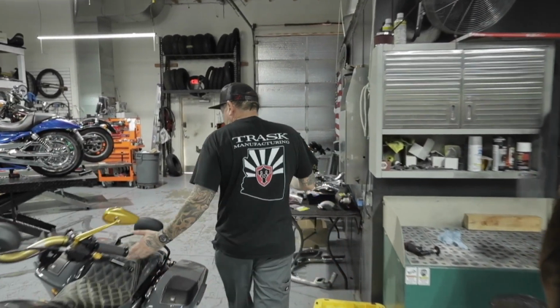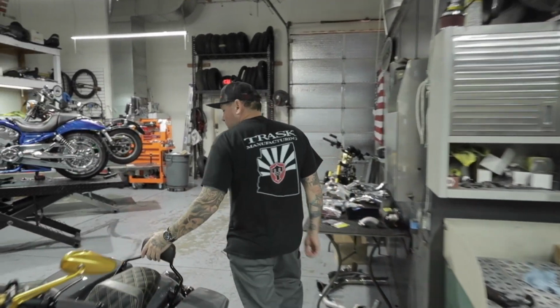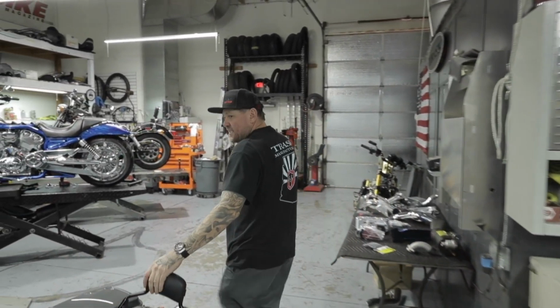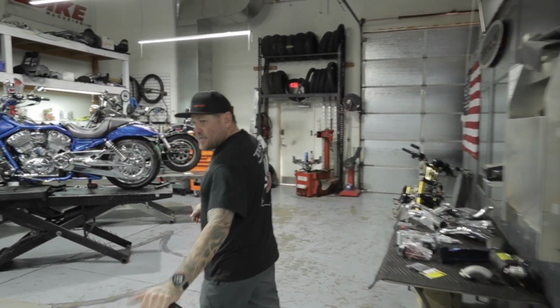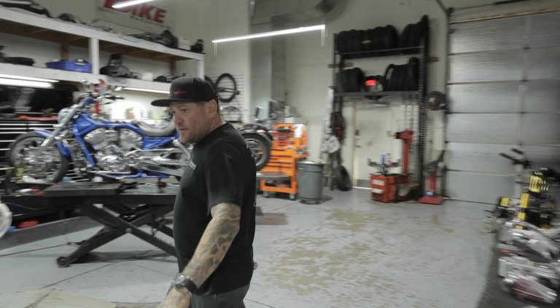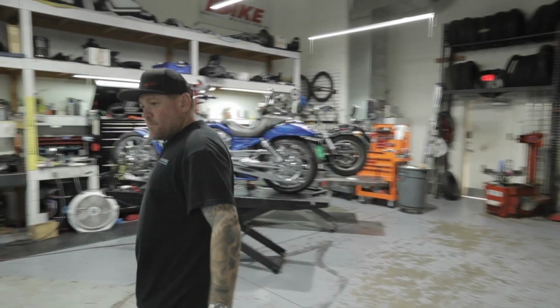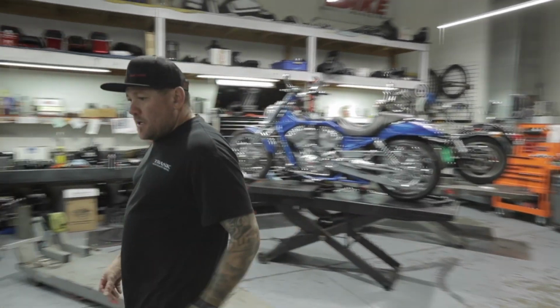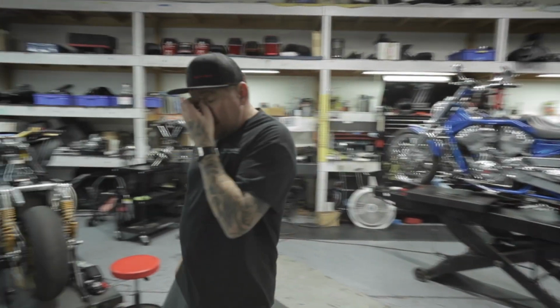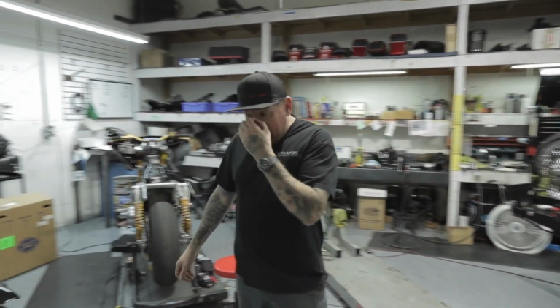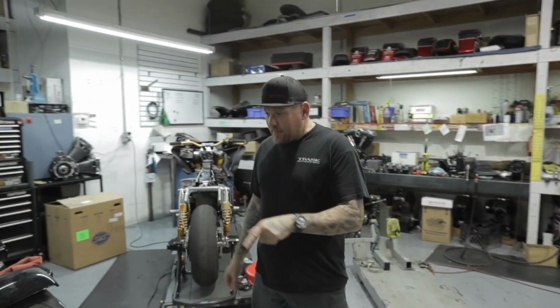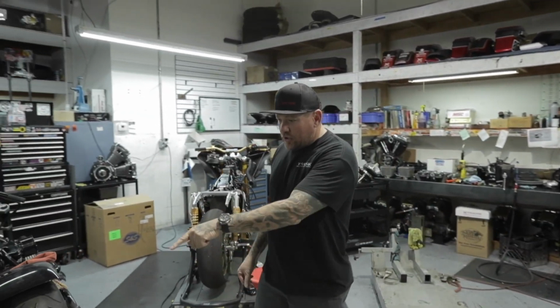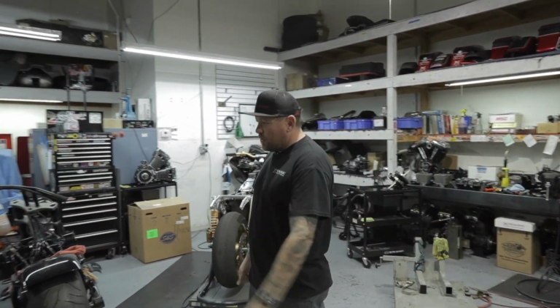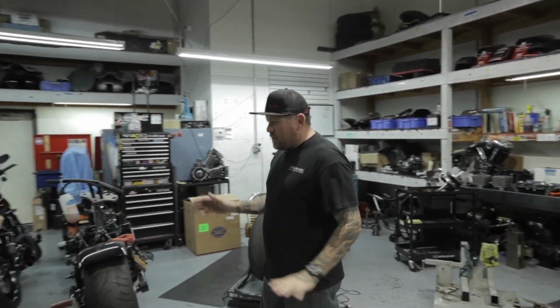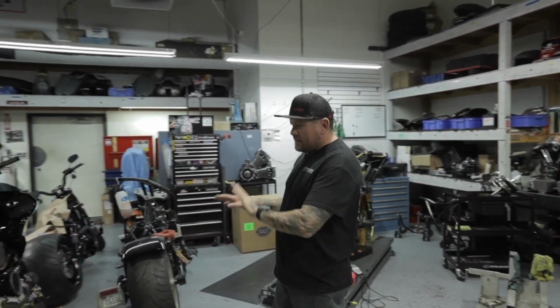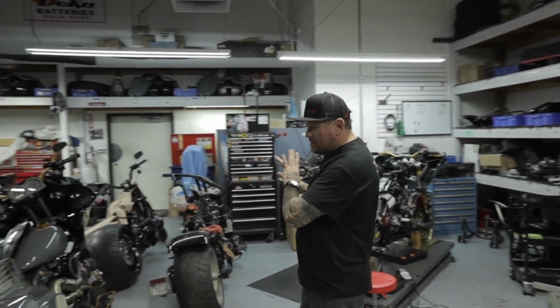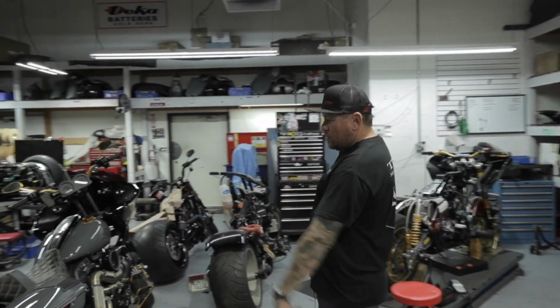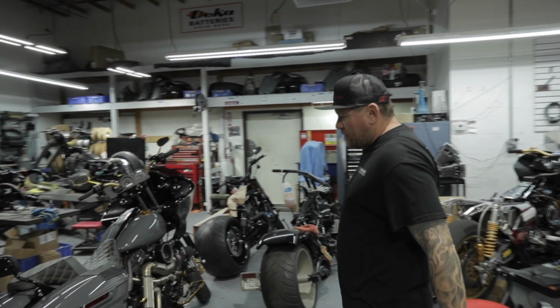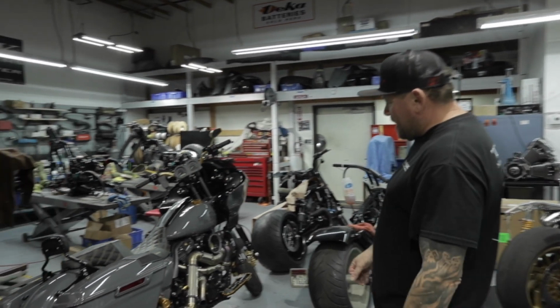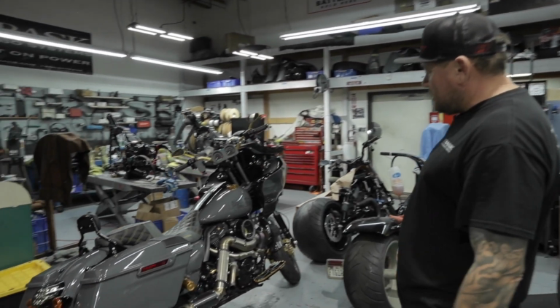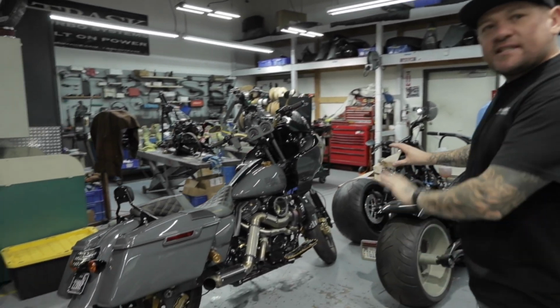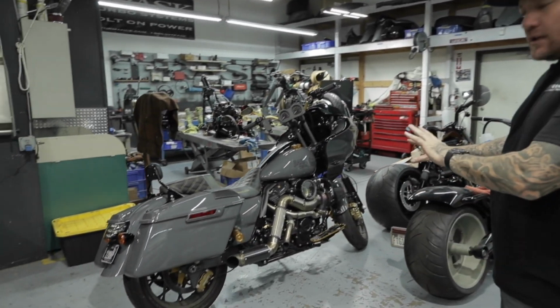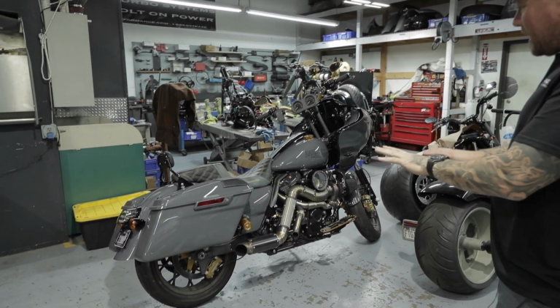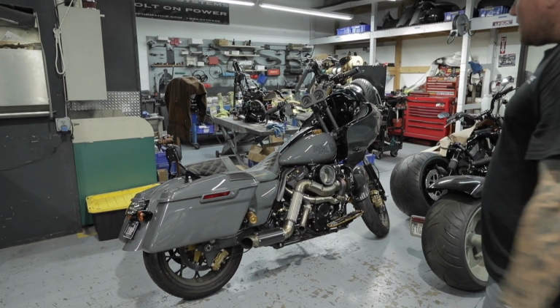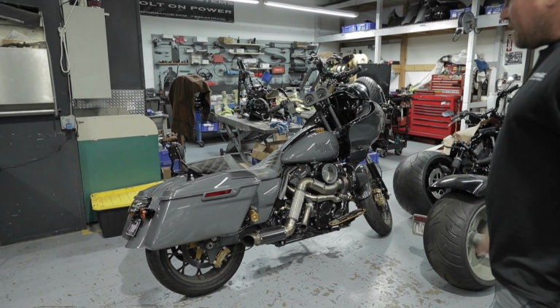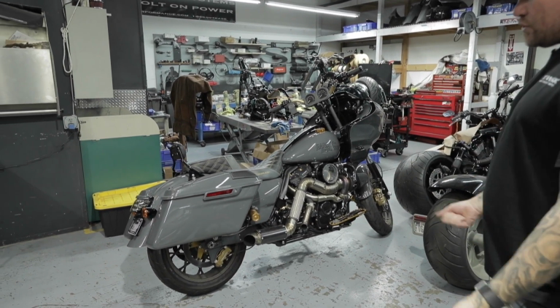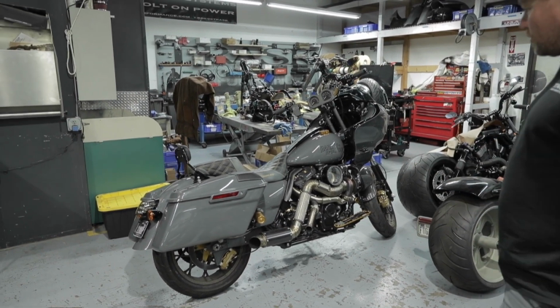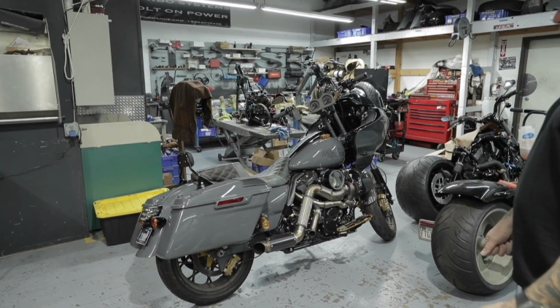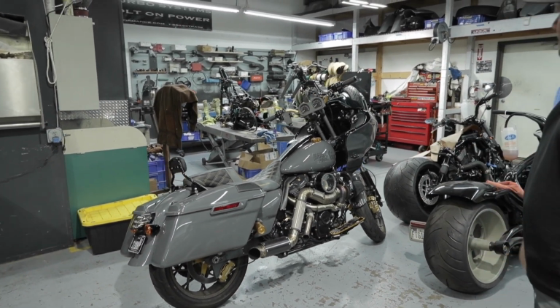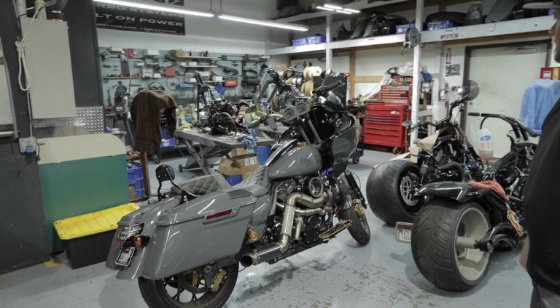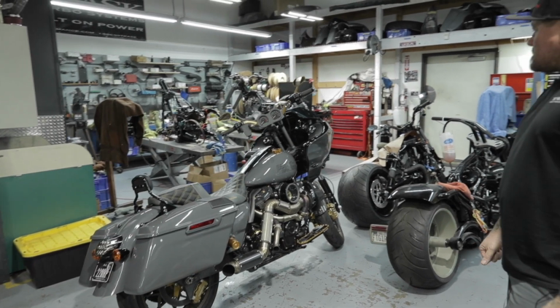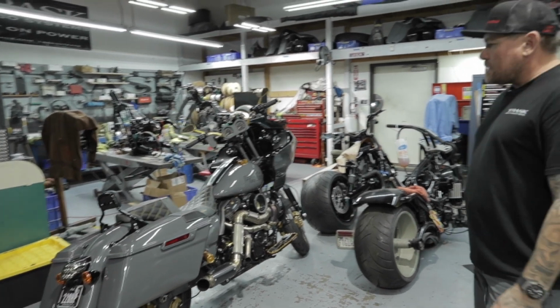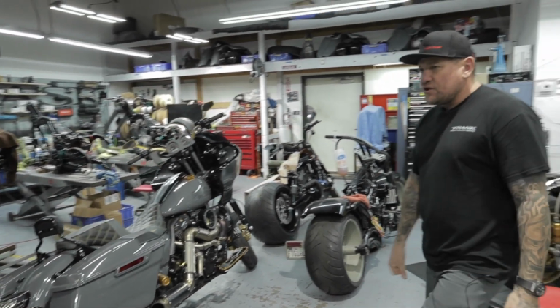This is a late-model Road Glide with a 131-inch motor. We did it for a good friend of ours — it's got our Assassin kit on the bike, makes over 200 horsepower and 200 foot-pounds. She's a runner.